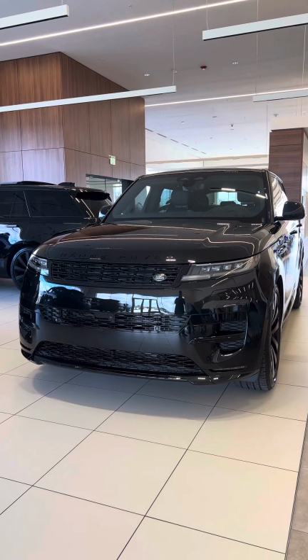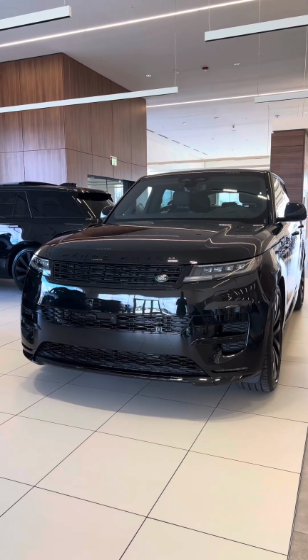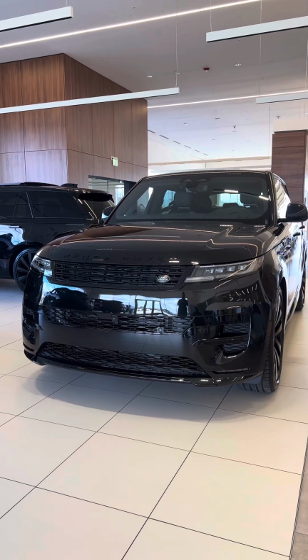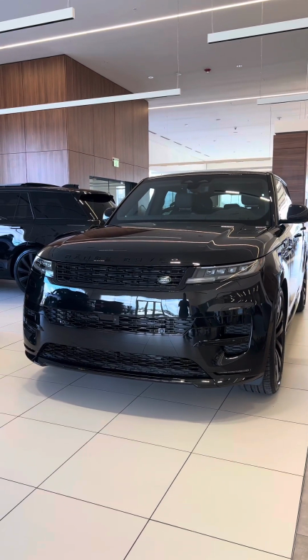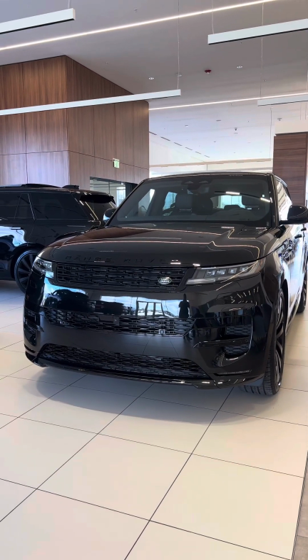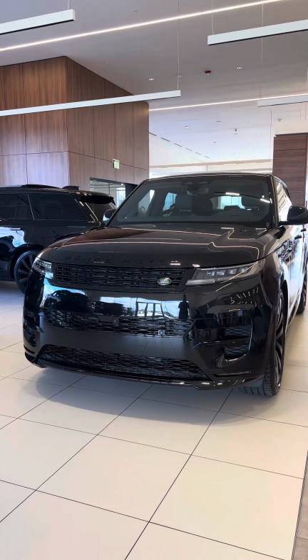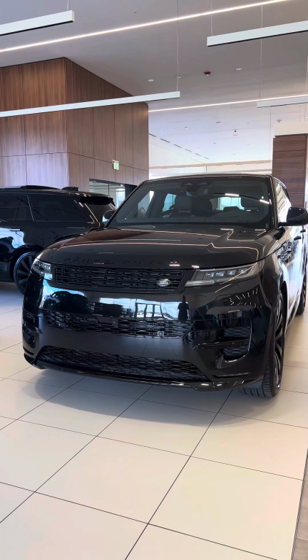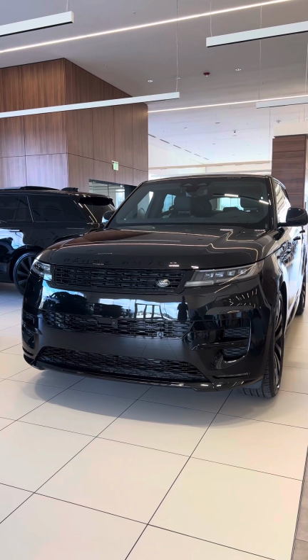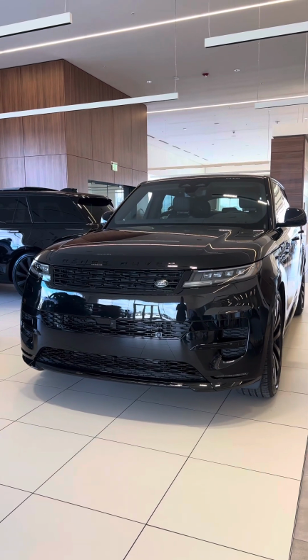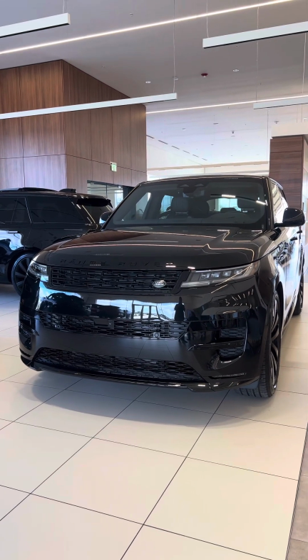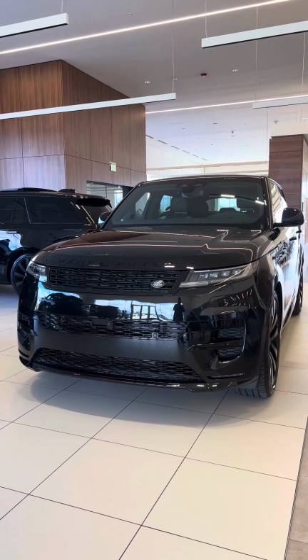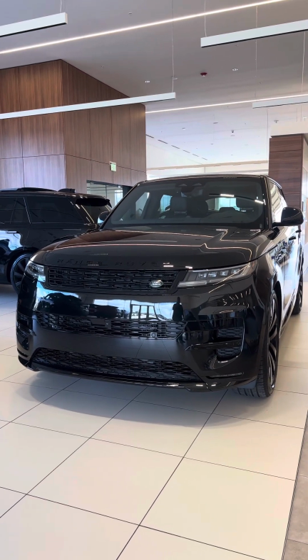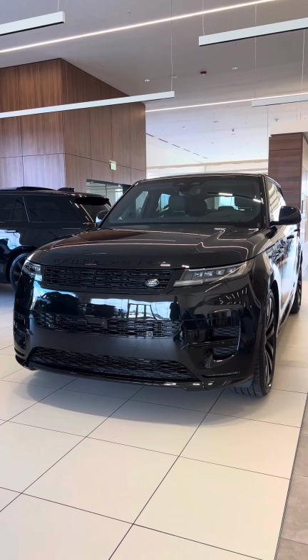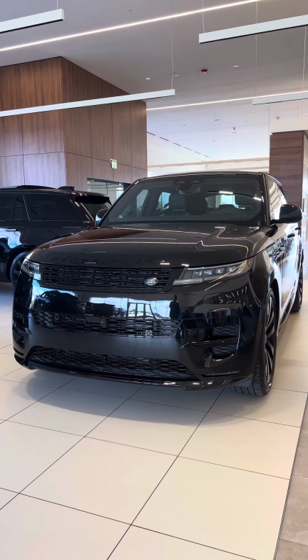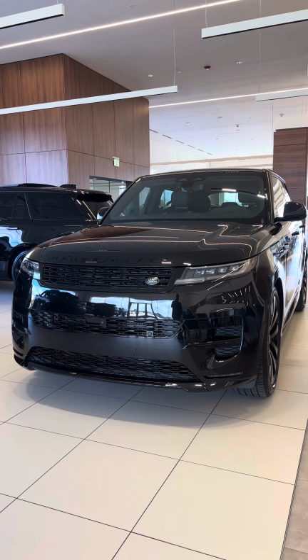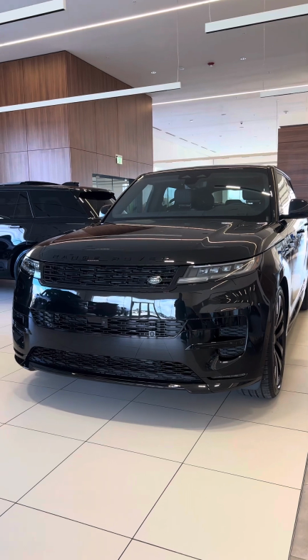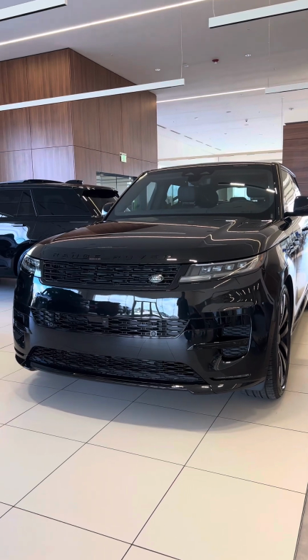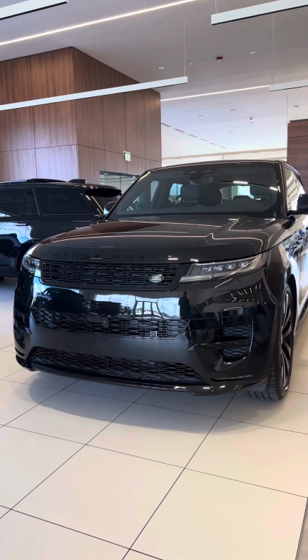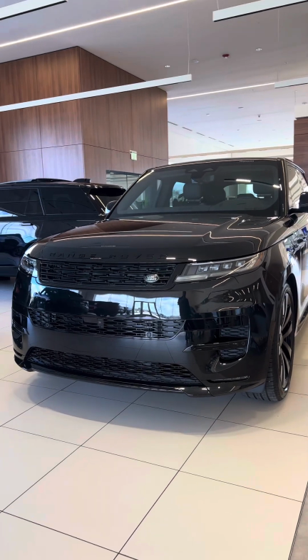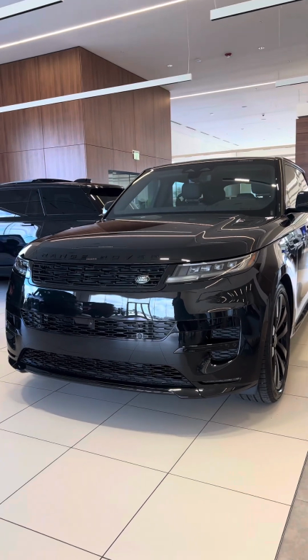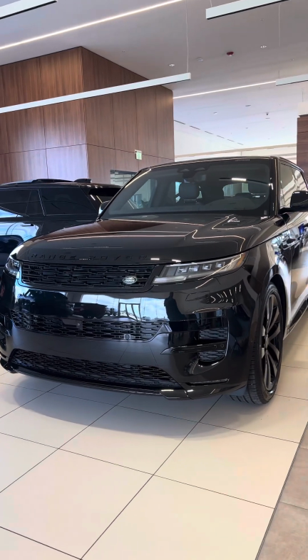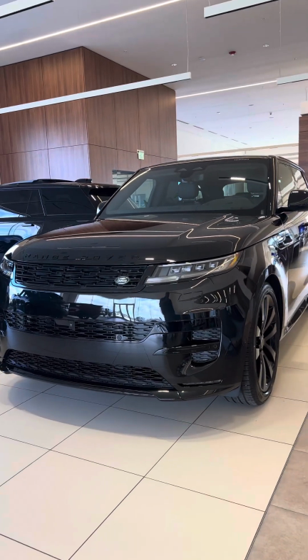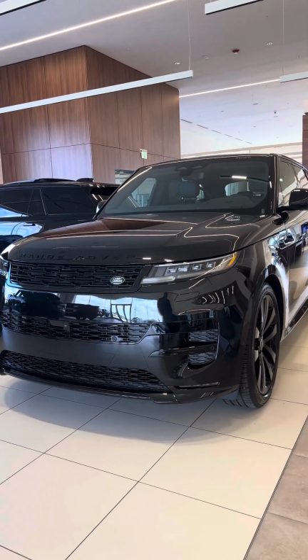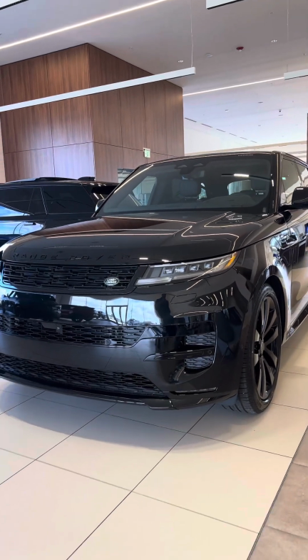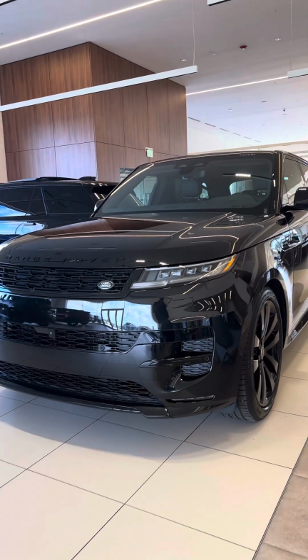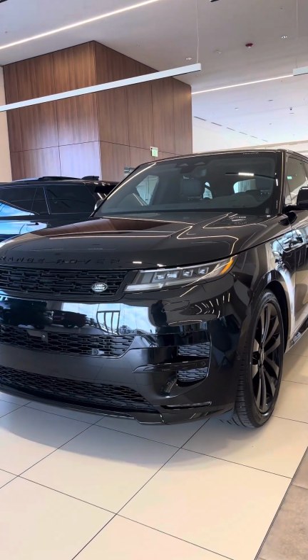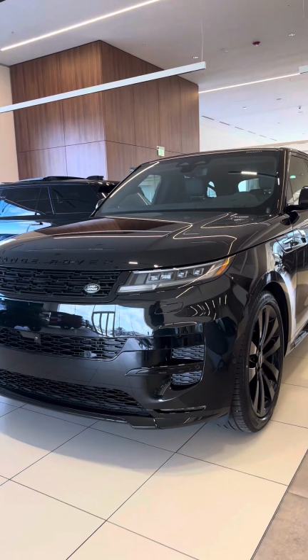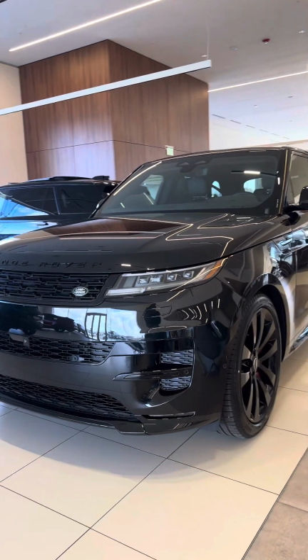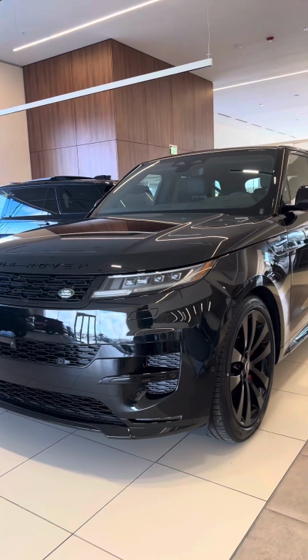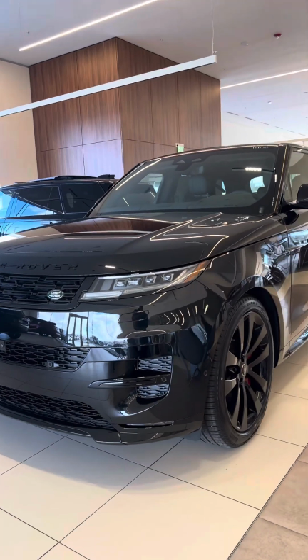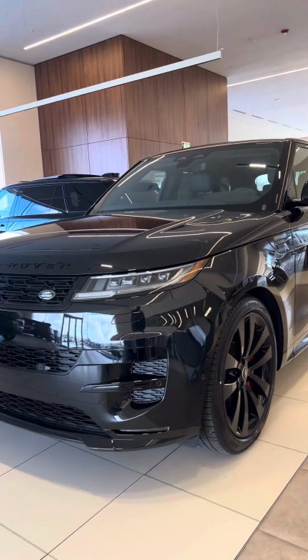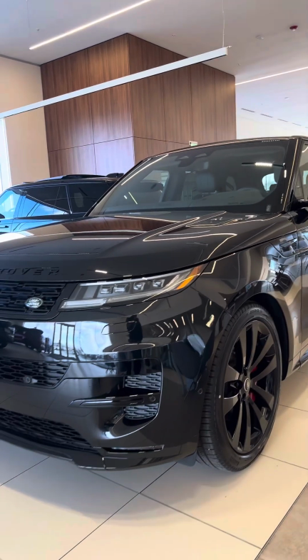Hi Lynn and Blake, it's Louis here with Land Rover South Shore. I'm going to do the quick walk-around video for you on the available 2024 Range Rover Sport Dynamic SE.